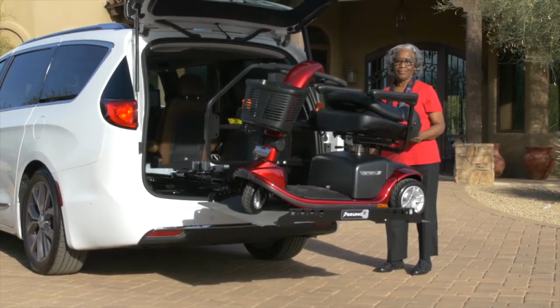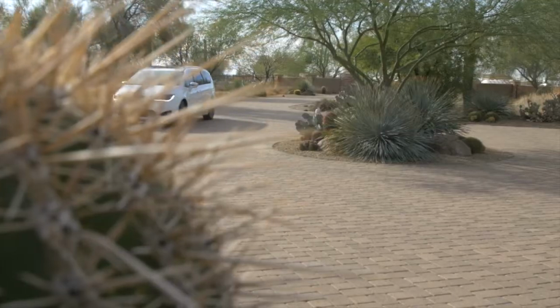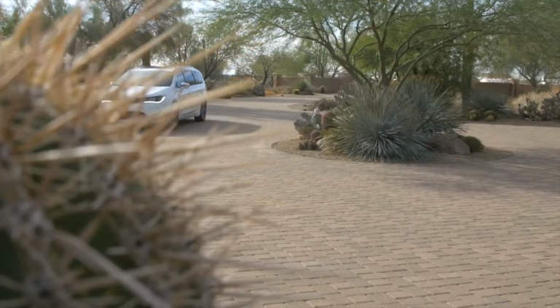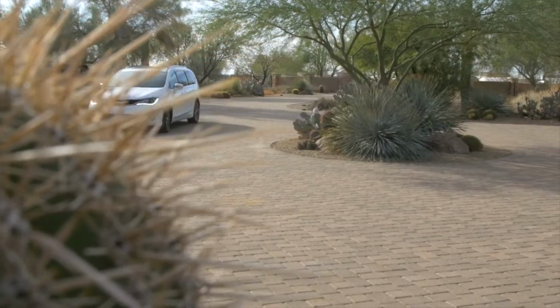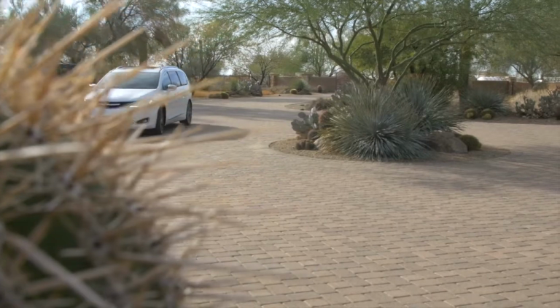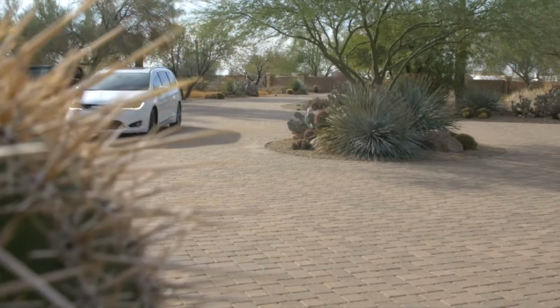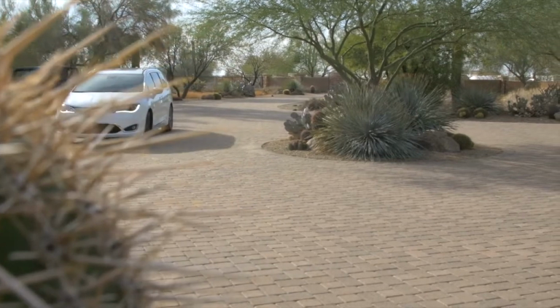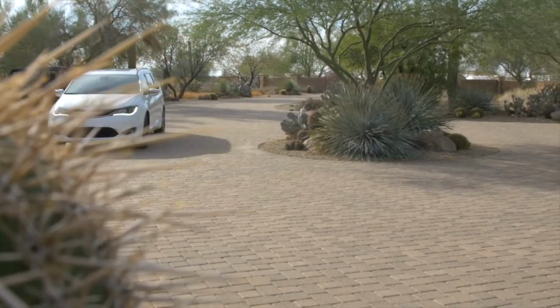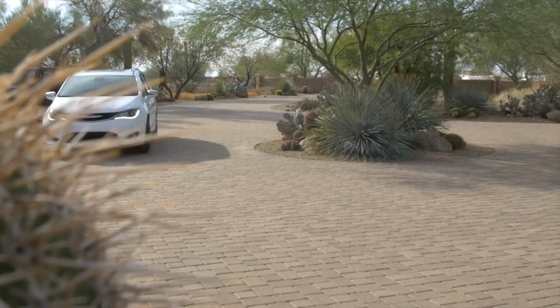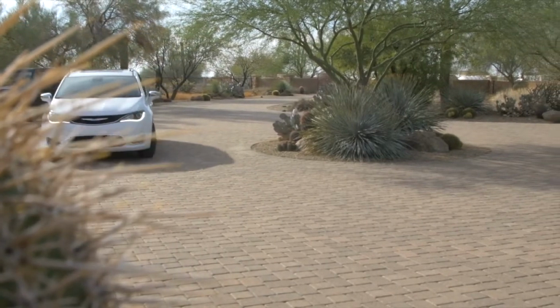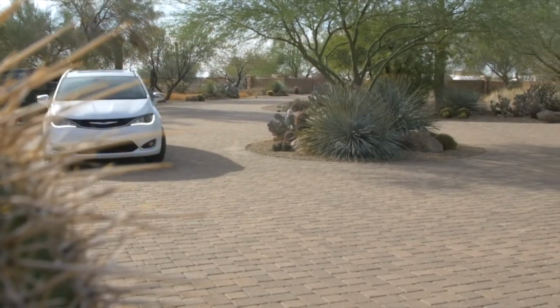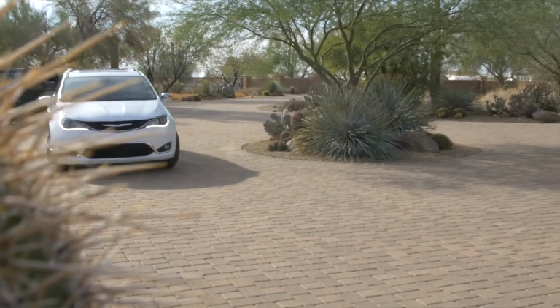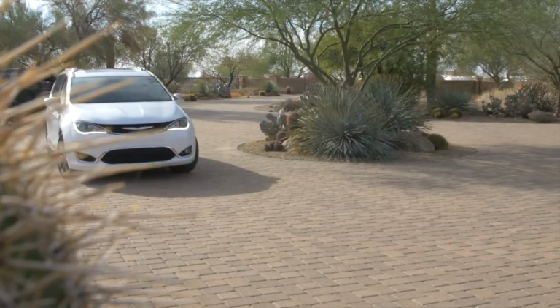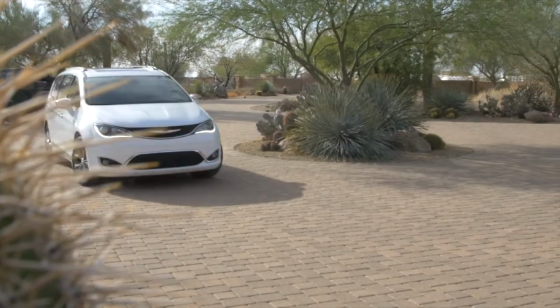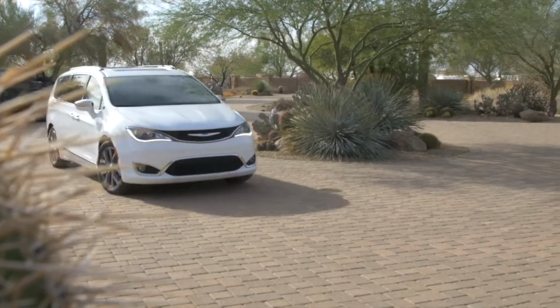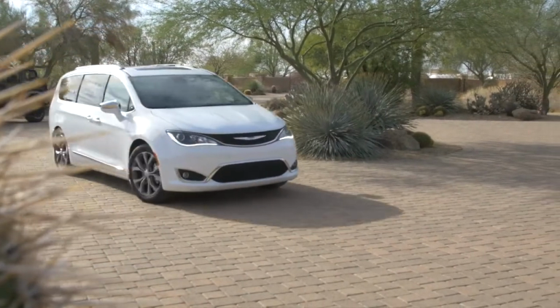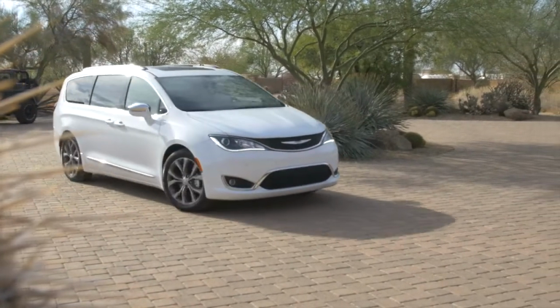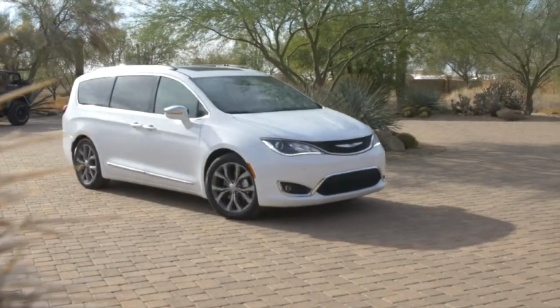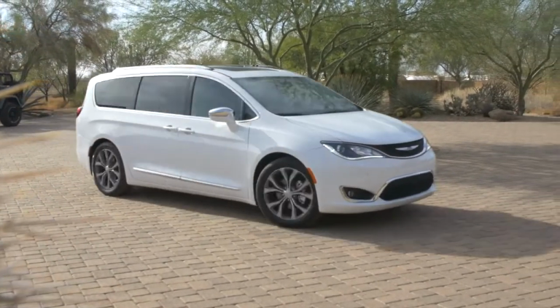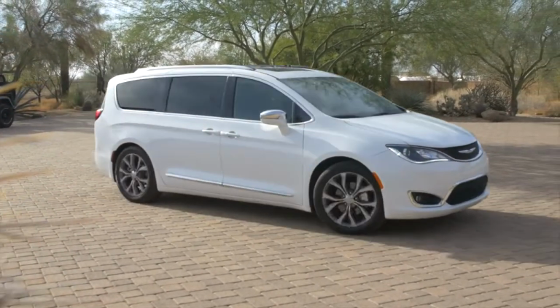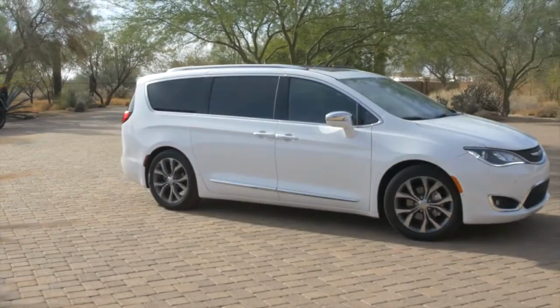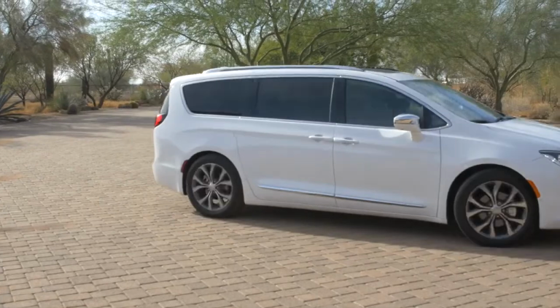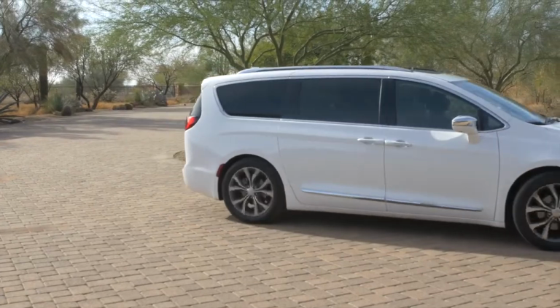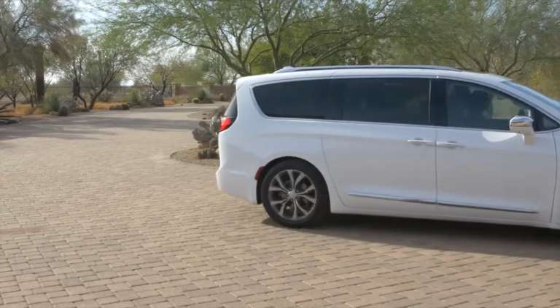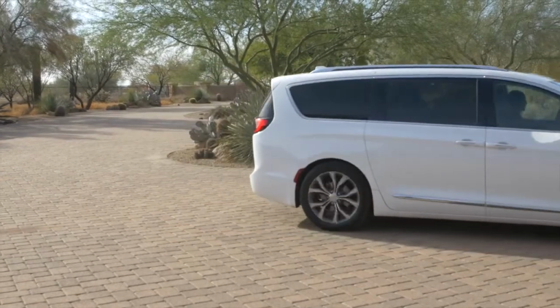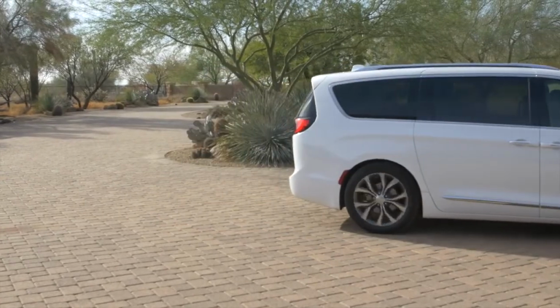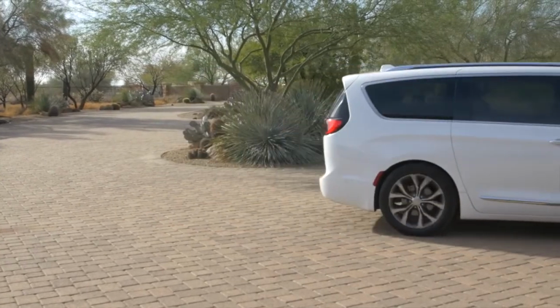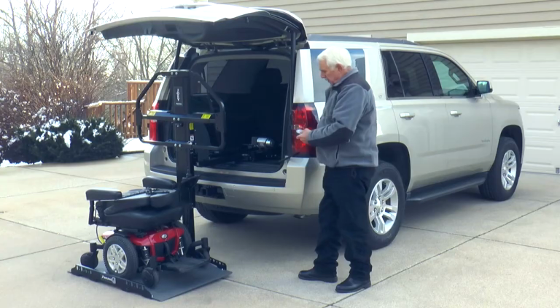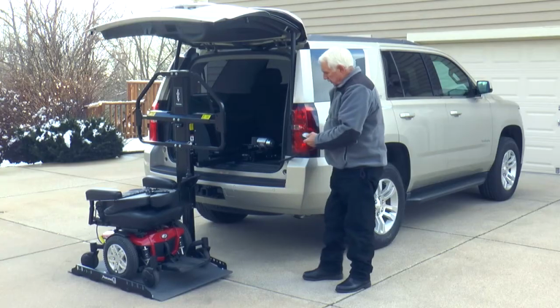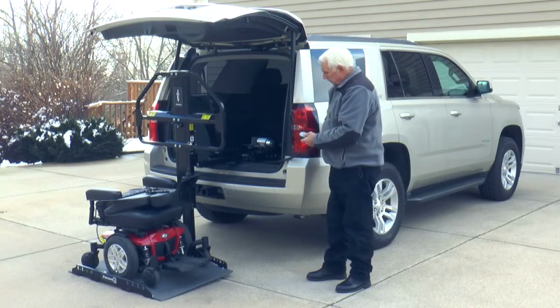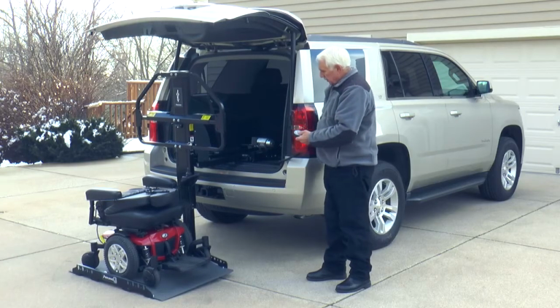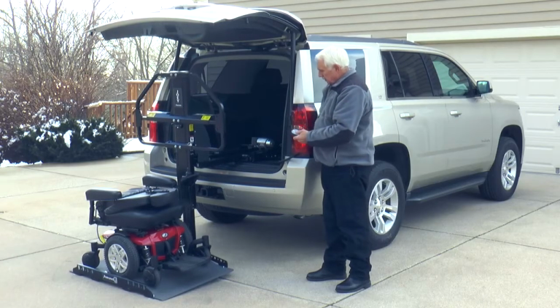Your local Bruno authorized dealer can quickly install the Joey. And if you purchase a new applicable vehicle in the future, it's likely that the Joey can be reinstalled.